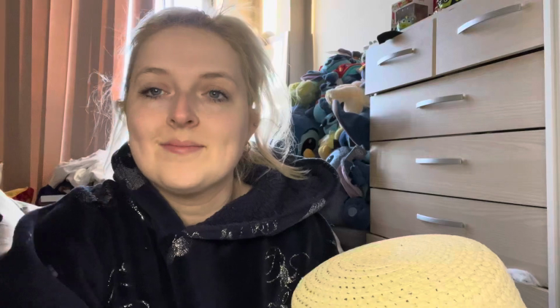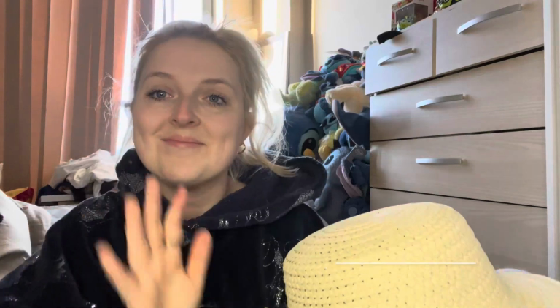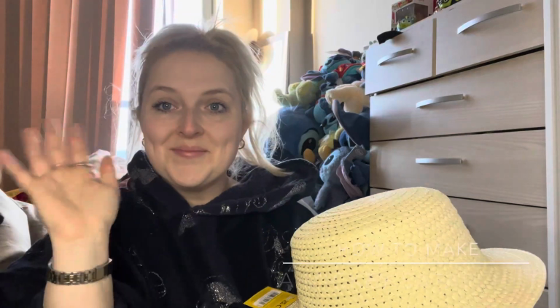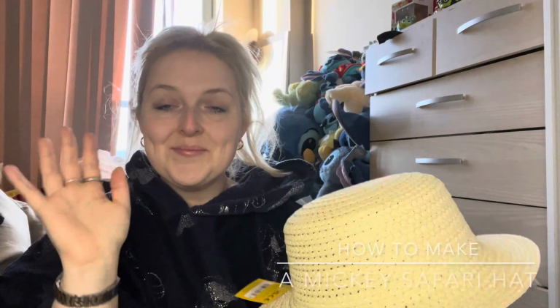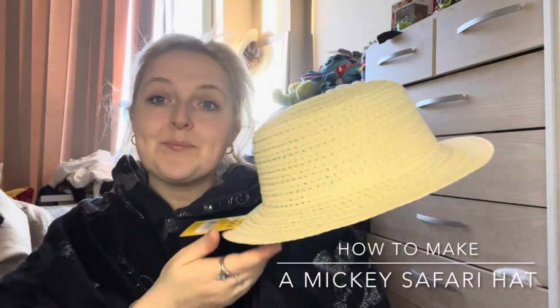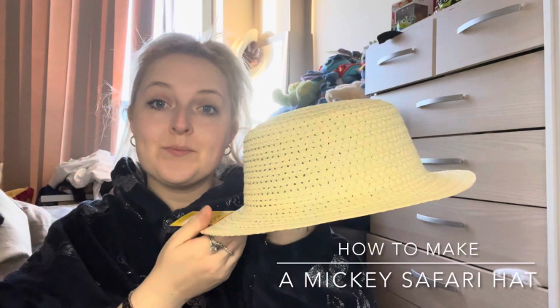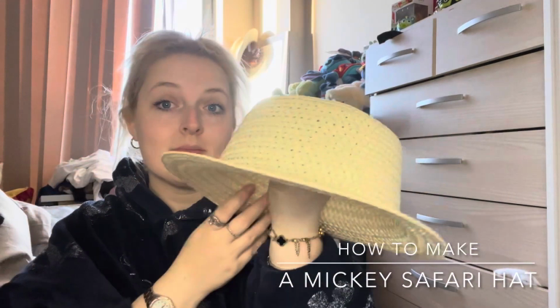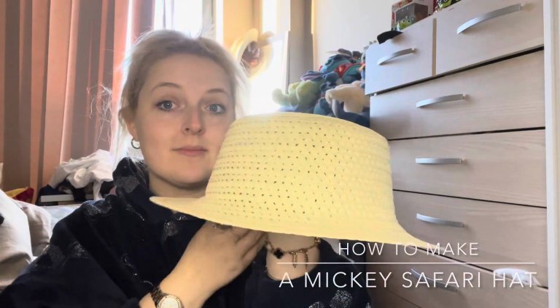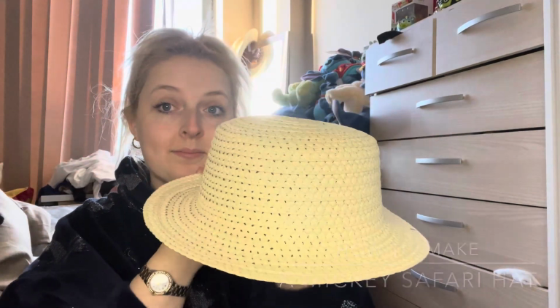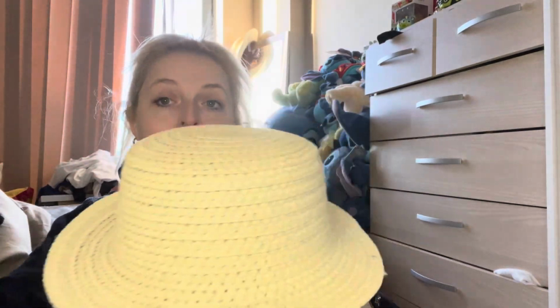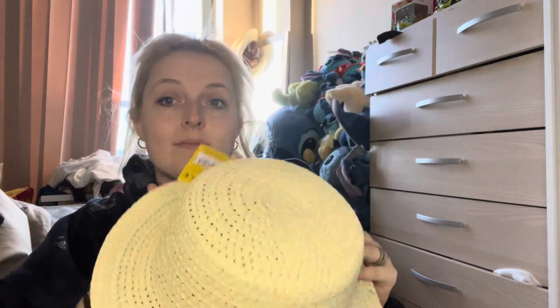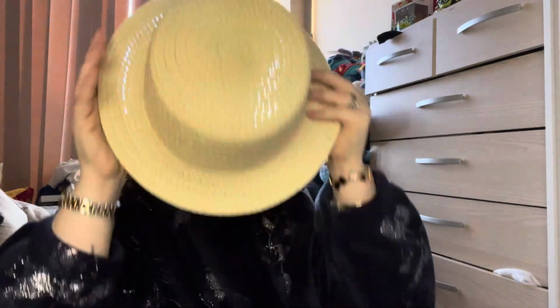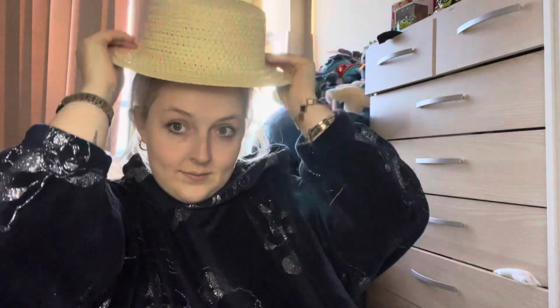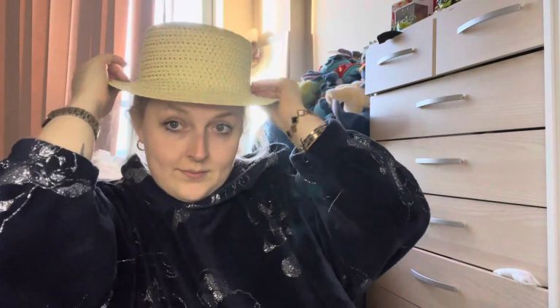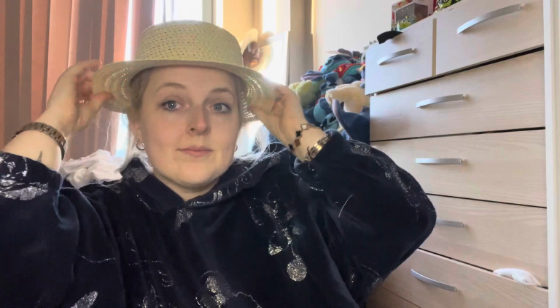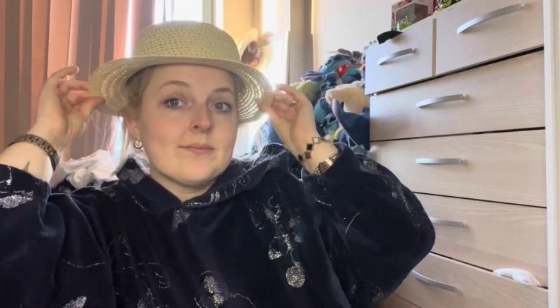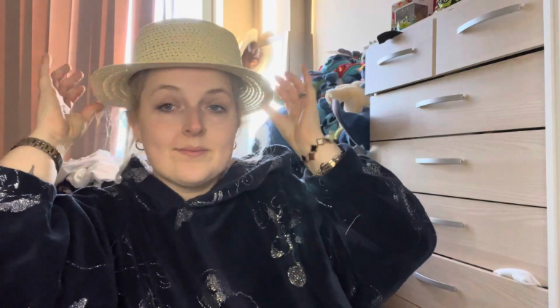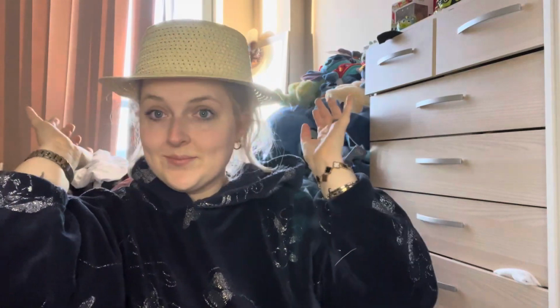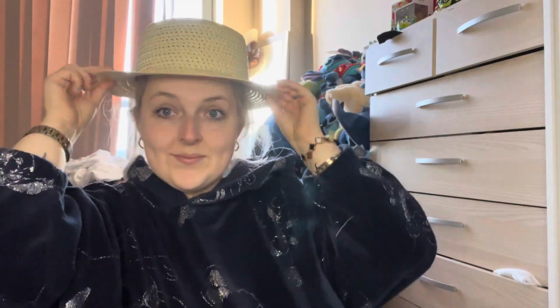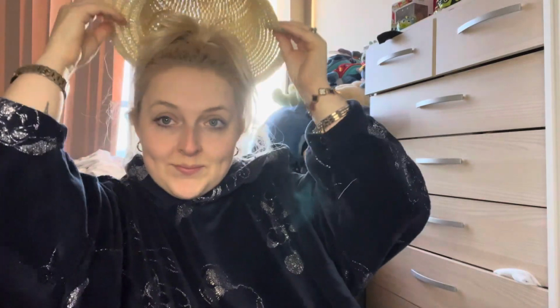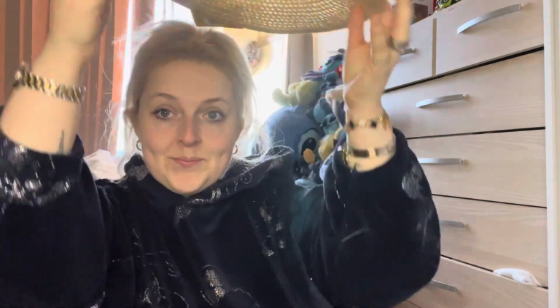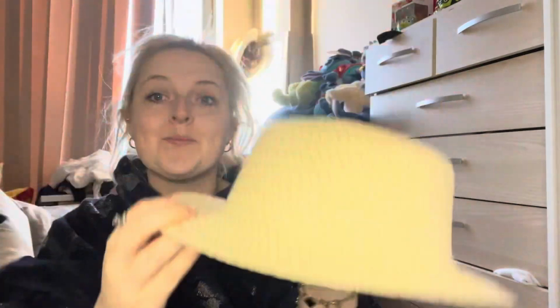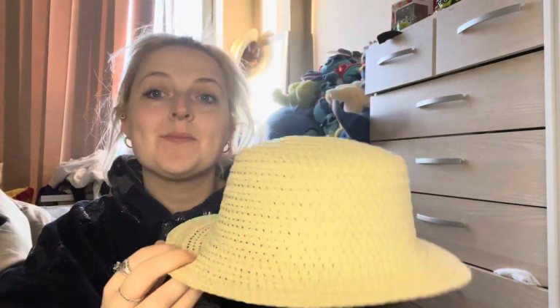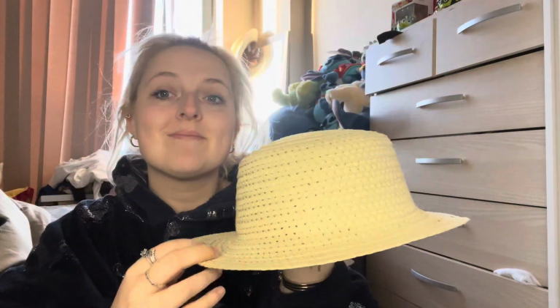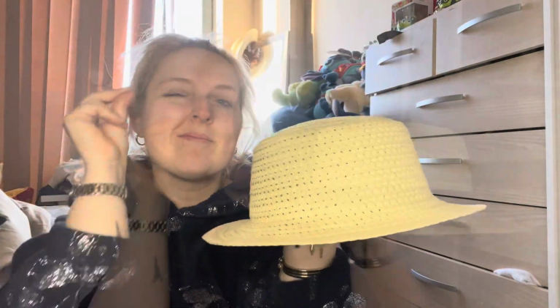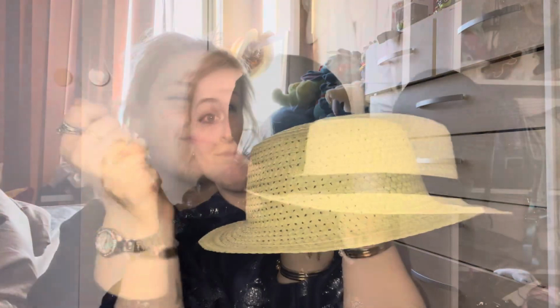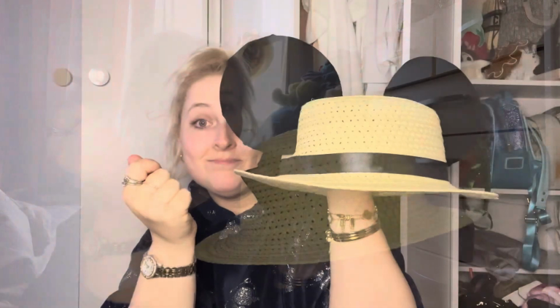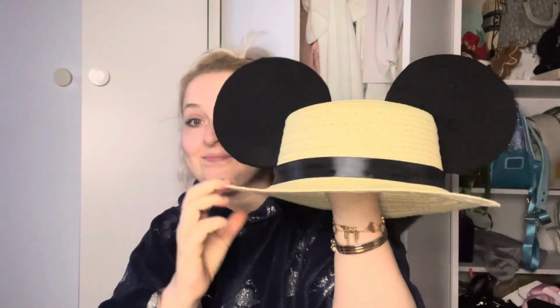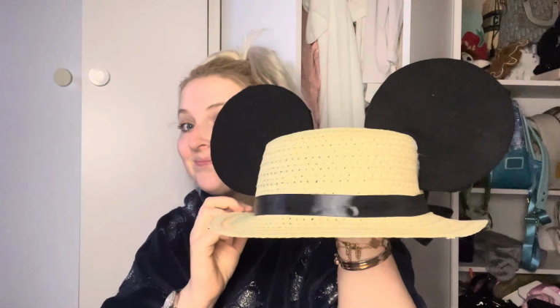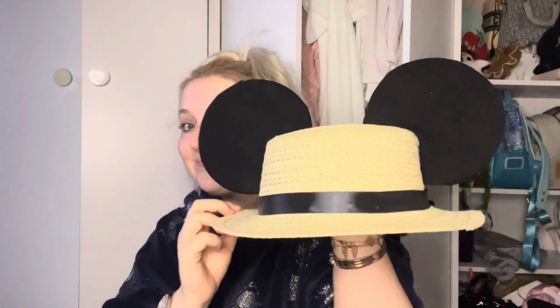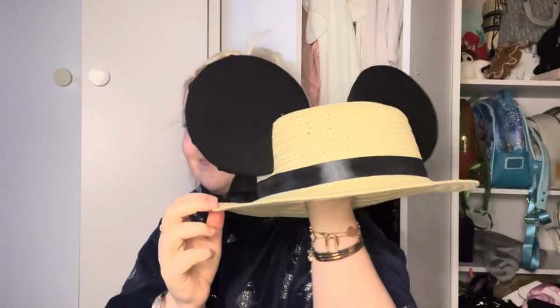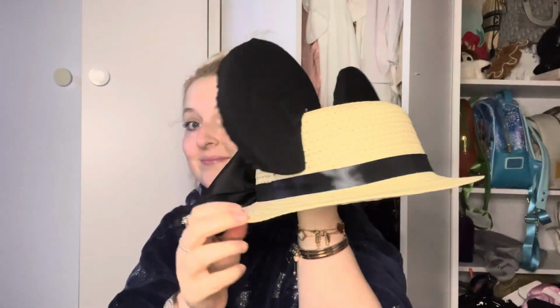Hey there explorers and welcome back! In today's video I'm going to be showing you how to make your very own Mickey safari hat for under five pounds — that's all it took me — and this is what it looks like.